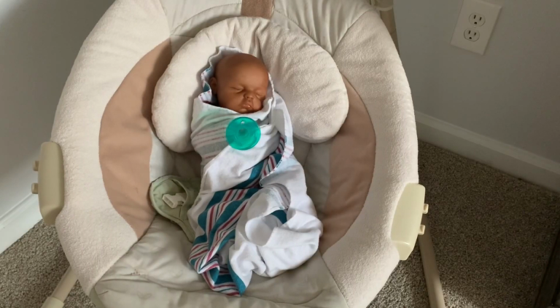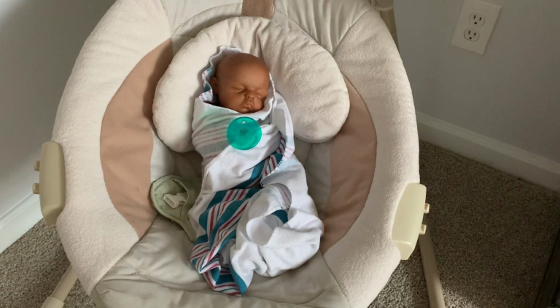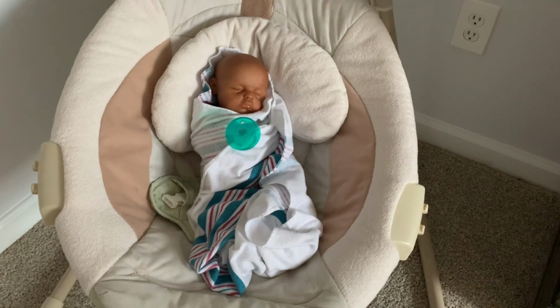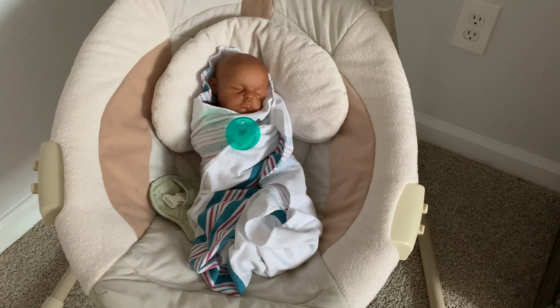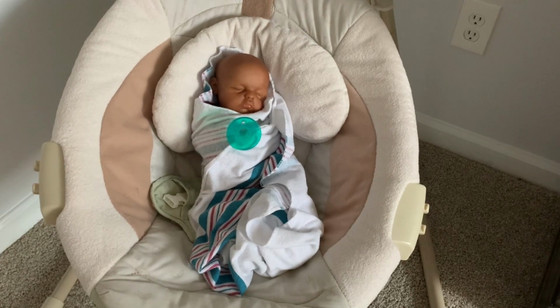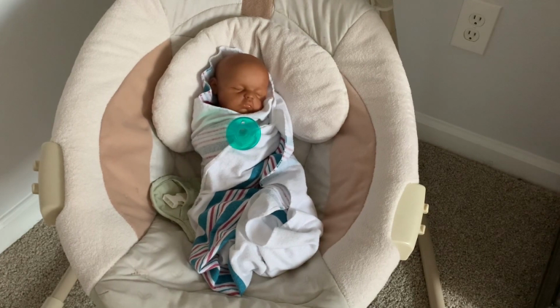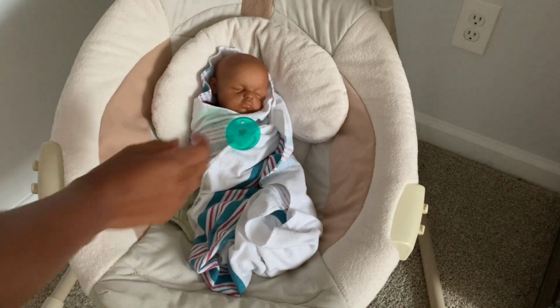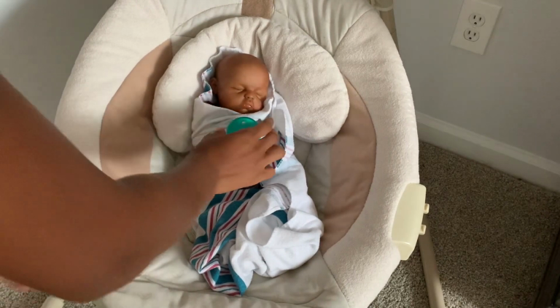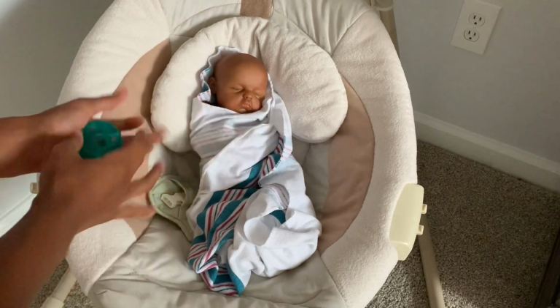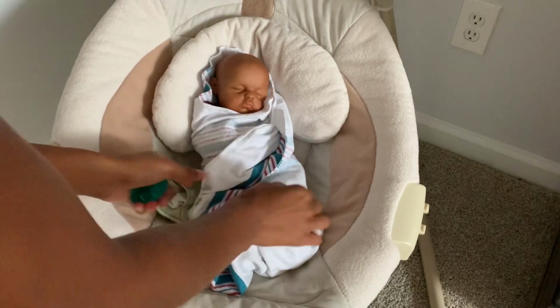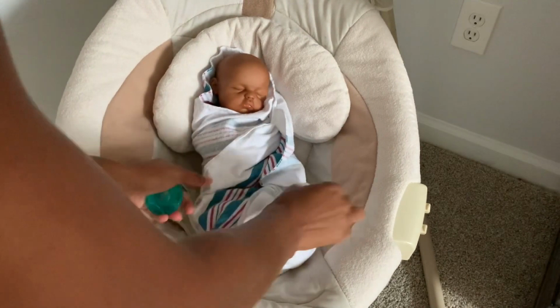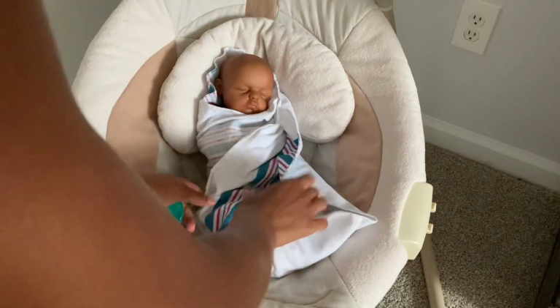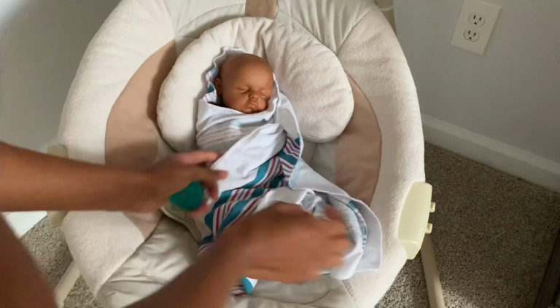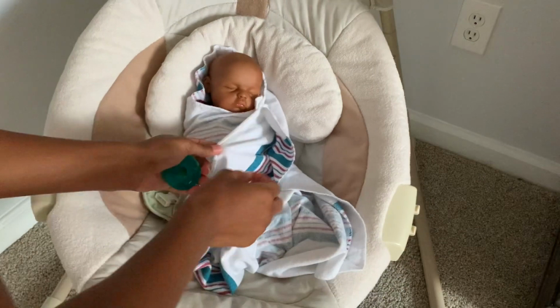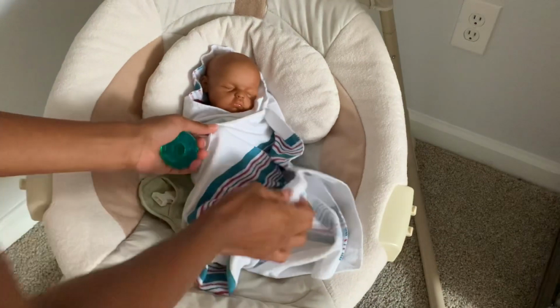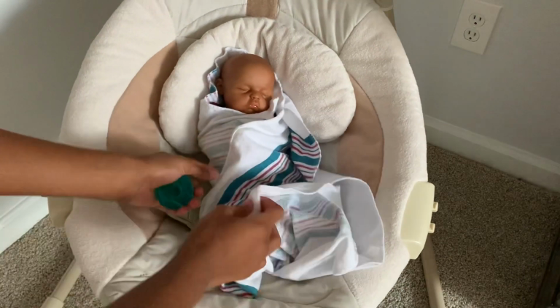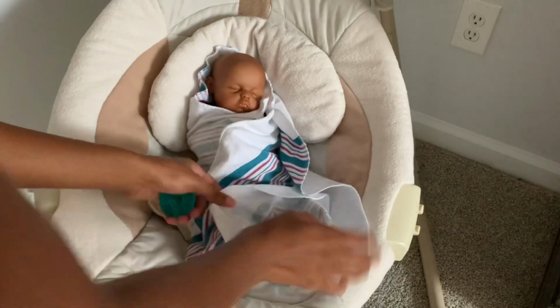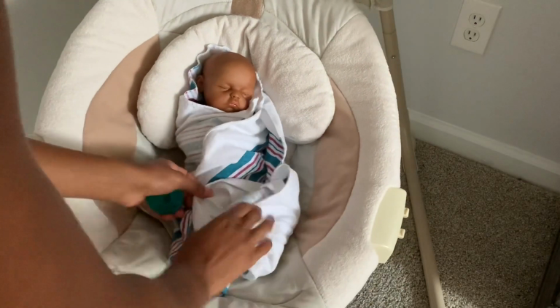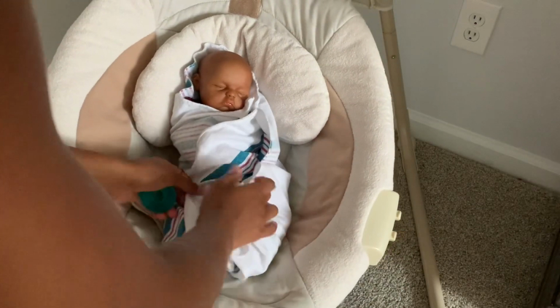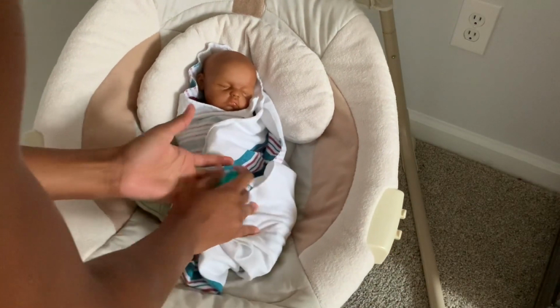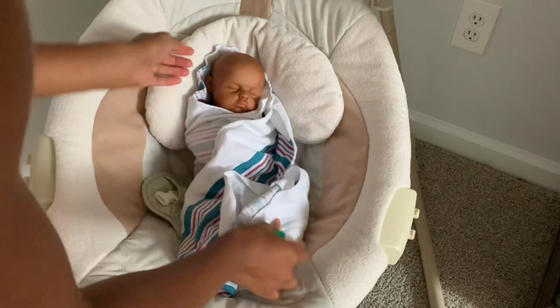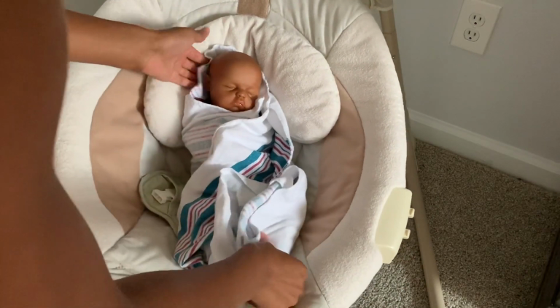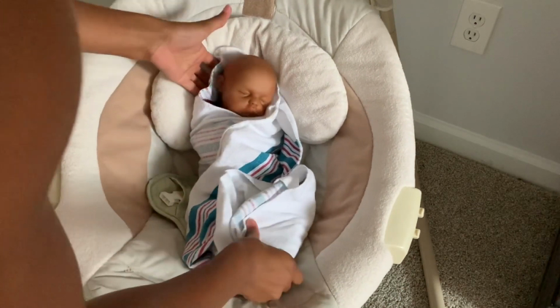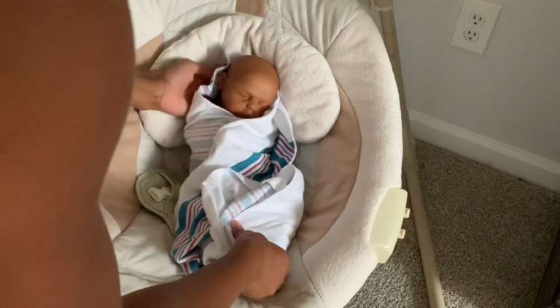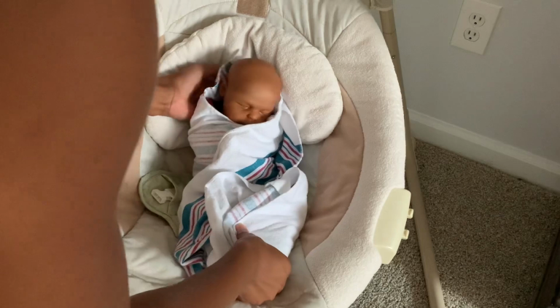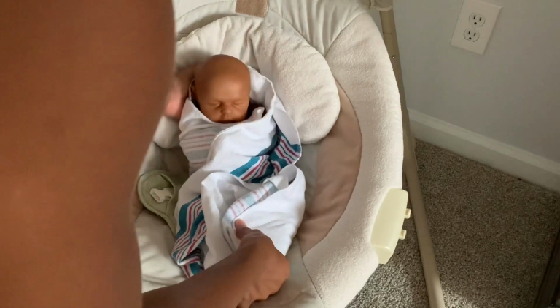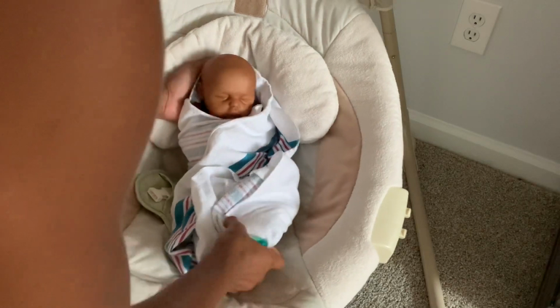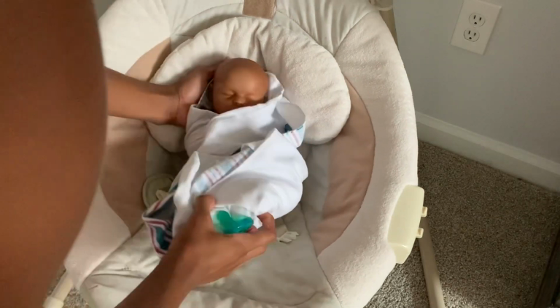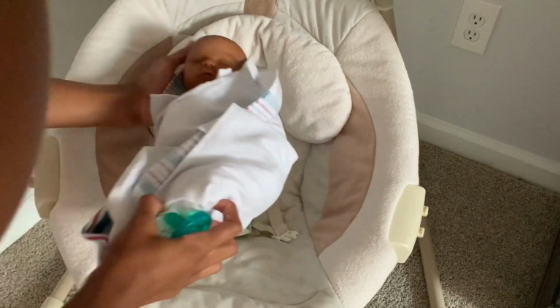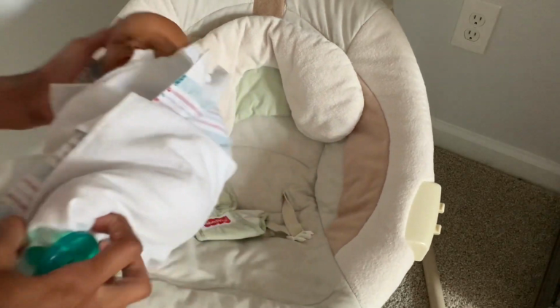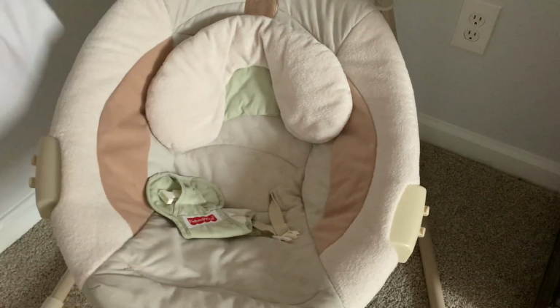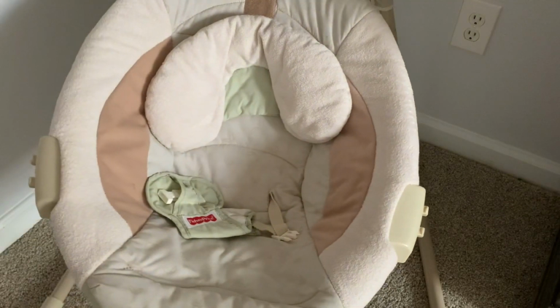Now we can finally start to wake everybody up. So I'm actually not going to really try and wake him up. I think I'm just going to pick him up and put him into his bouncer. One sec.